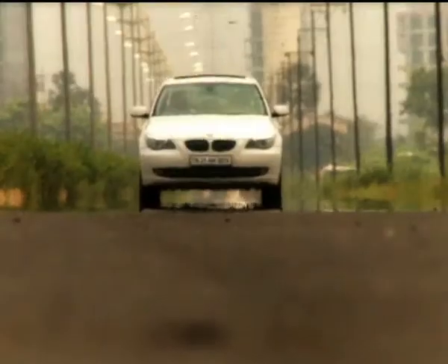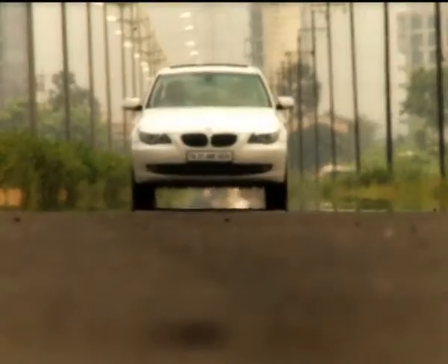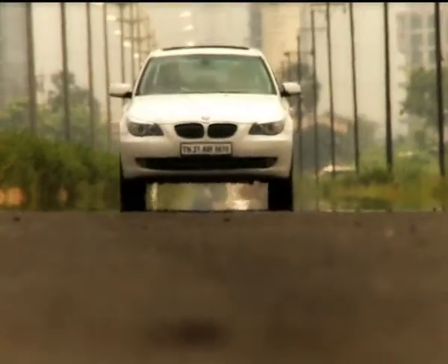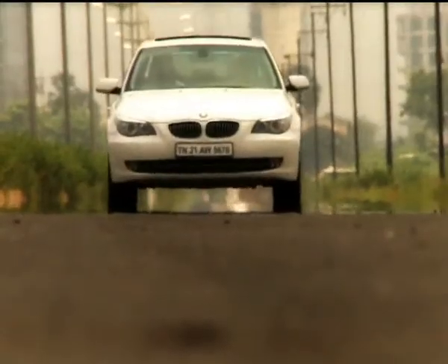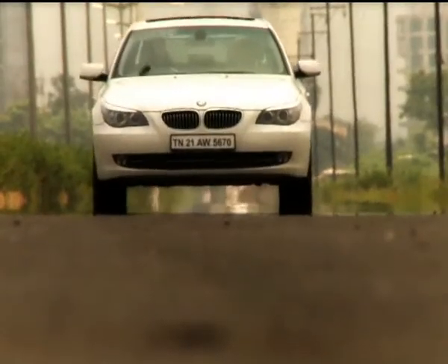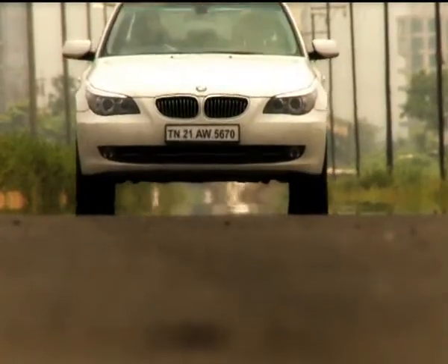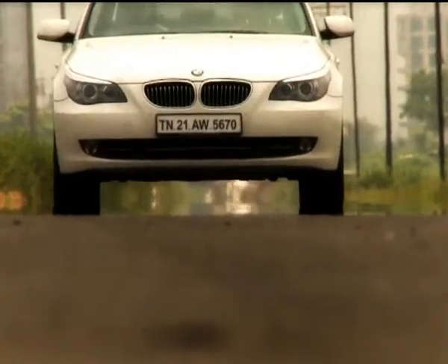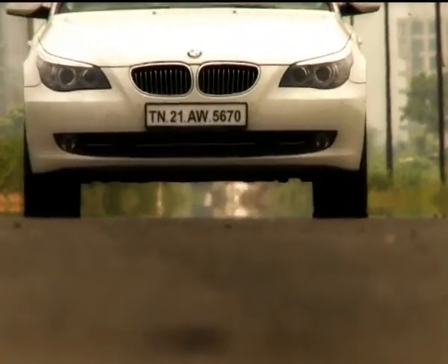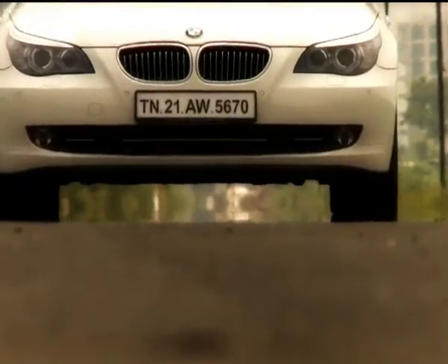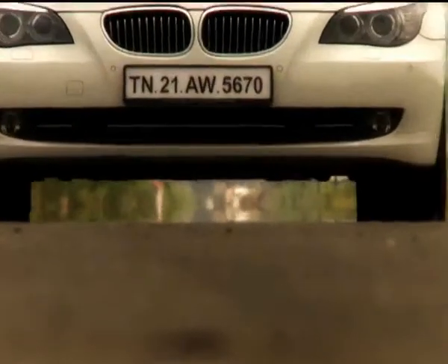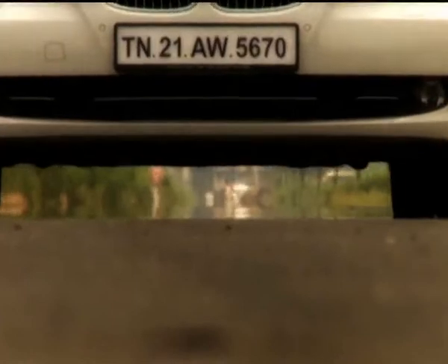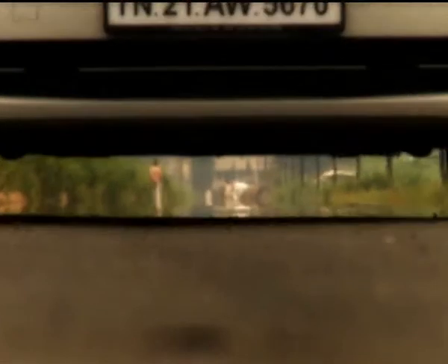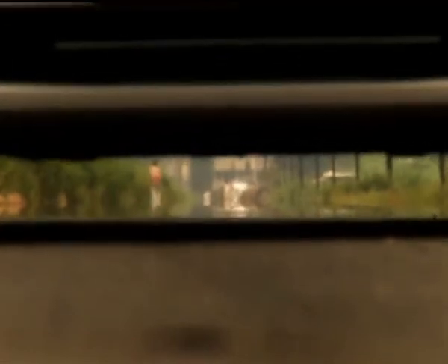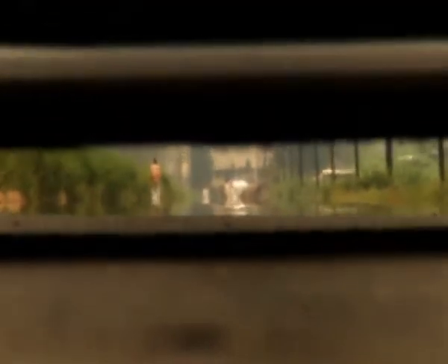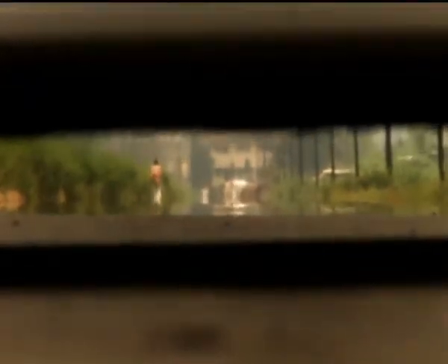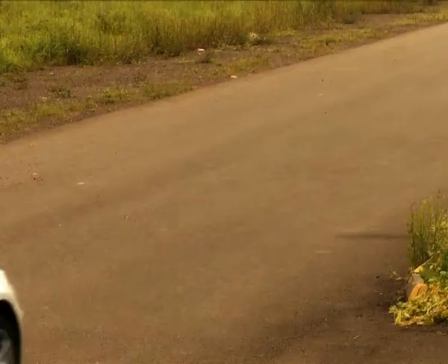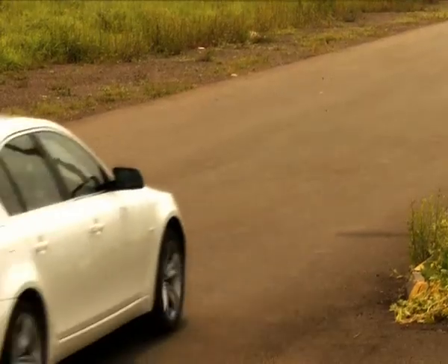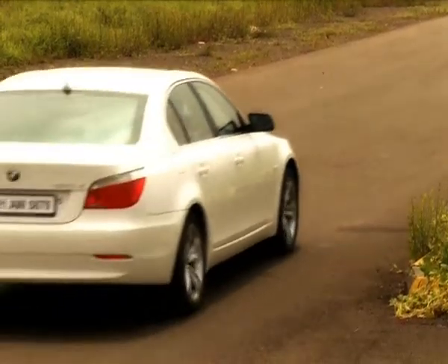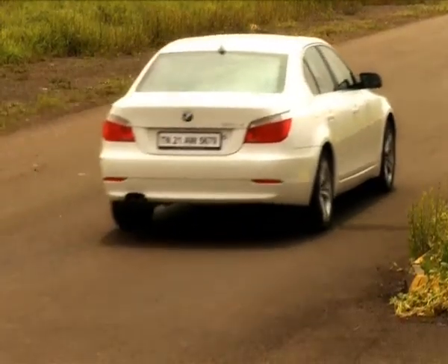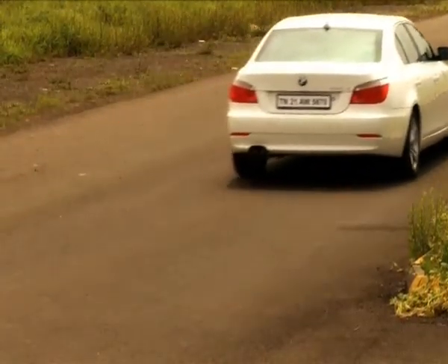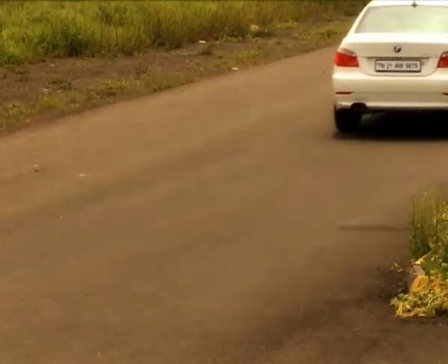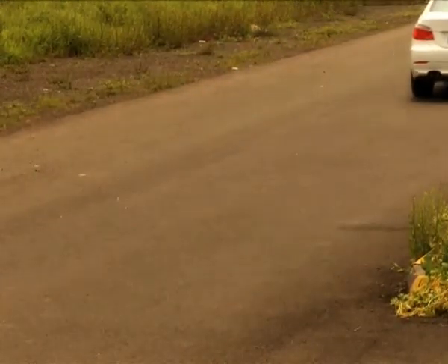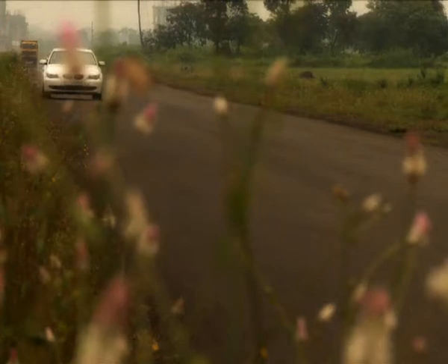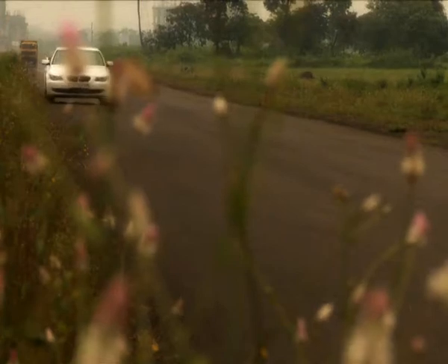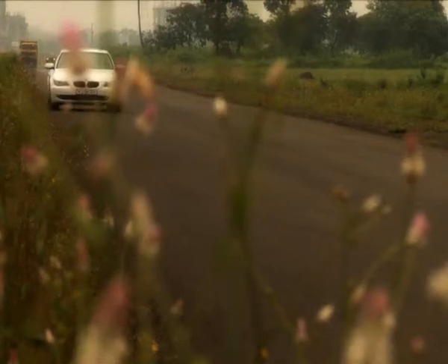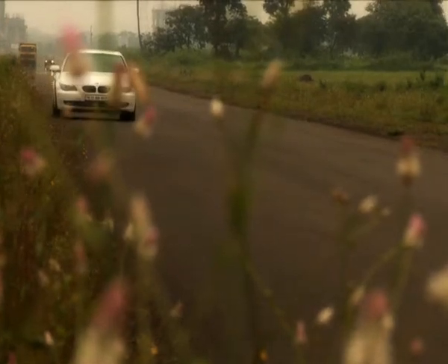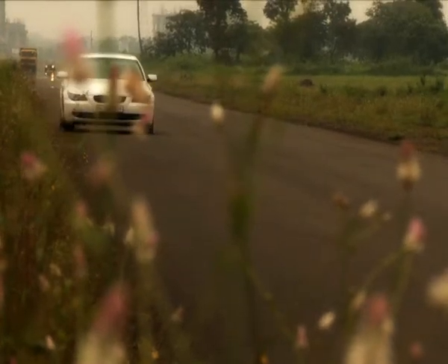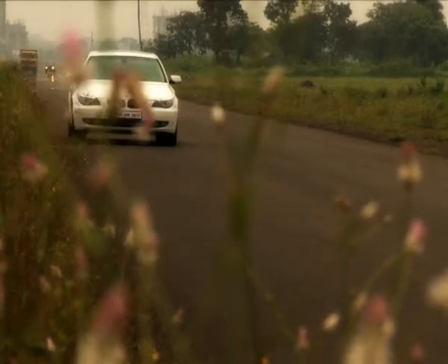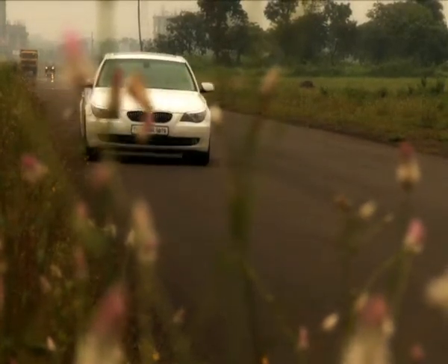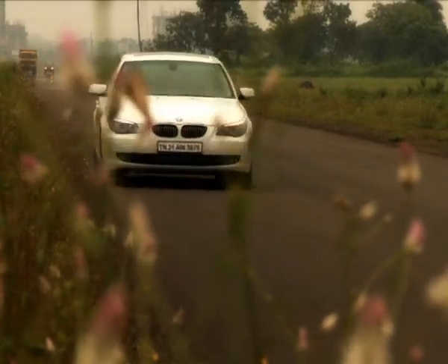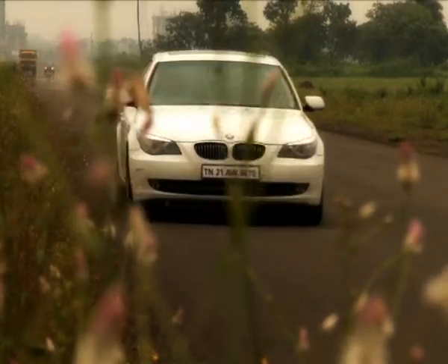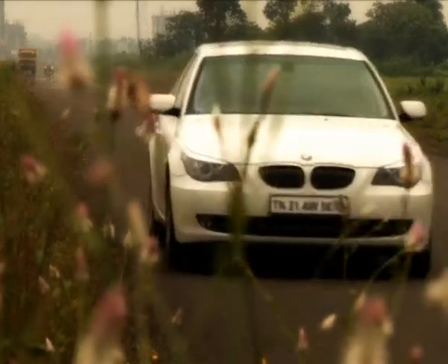The way the 530d rides is amazing, and that's thanks to the lightweight of the chassis. Add to that the improved and now less controversial i-Drive feature in the car — practical and much easier to use than before.